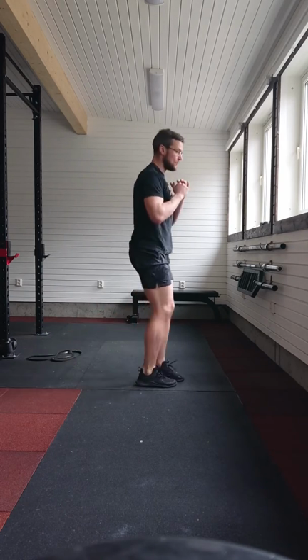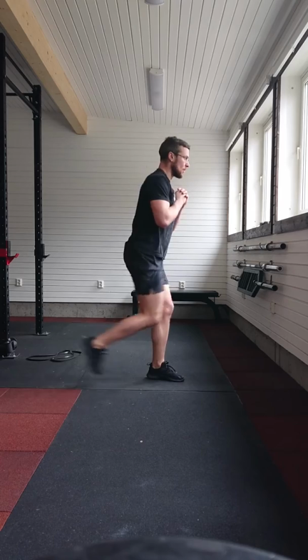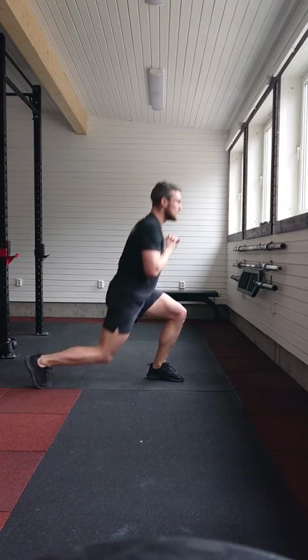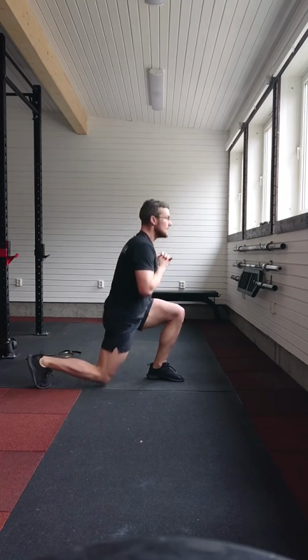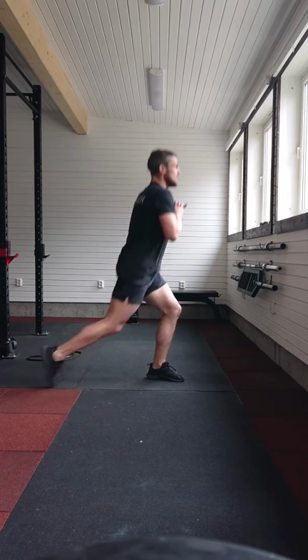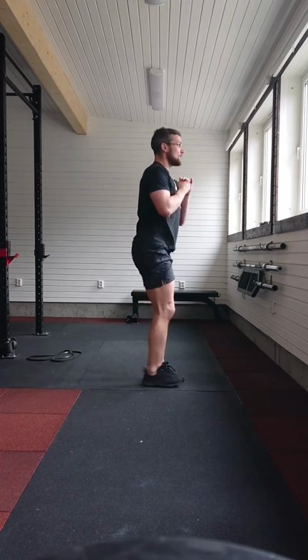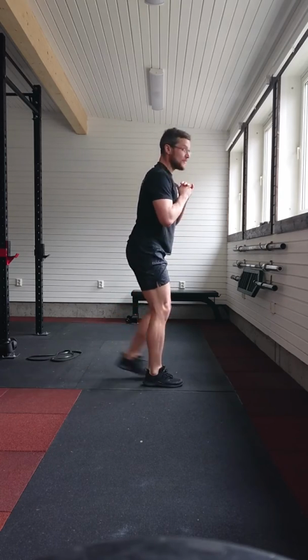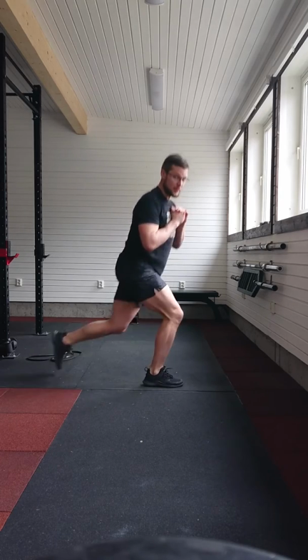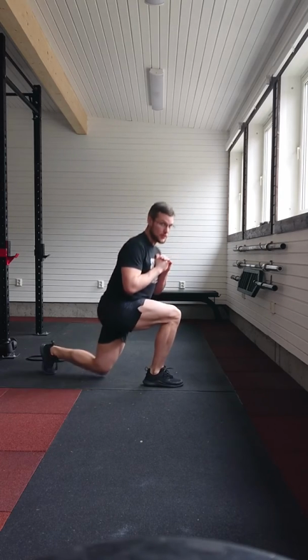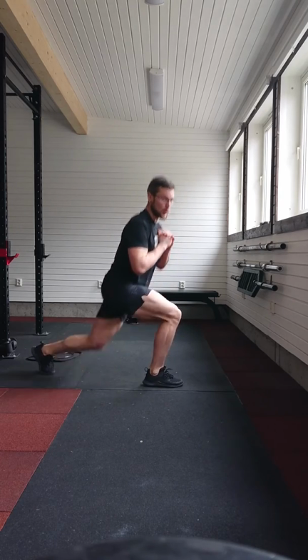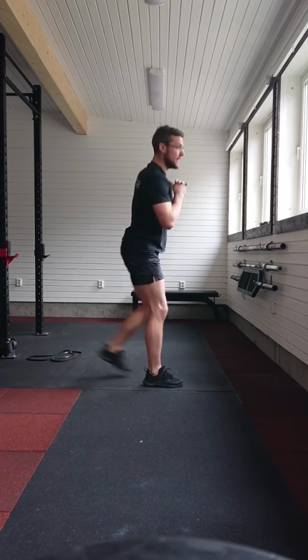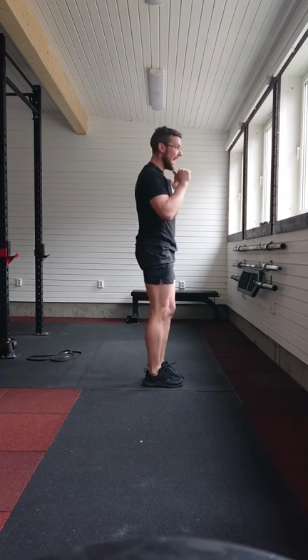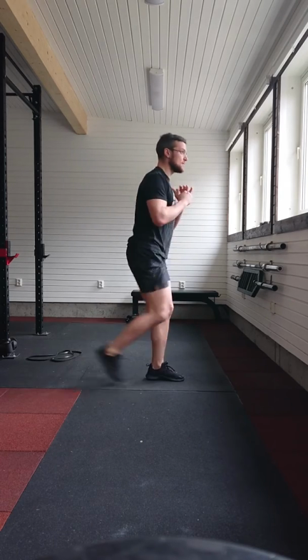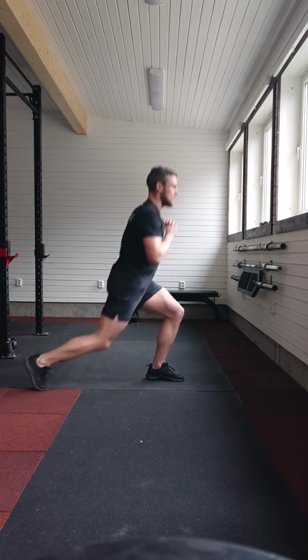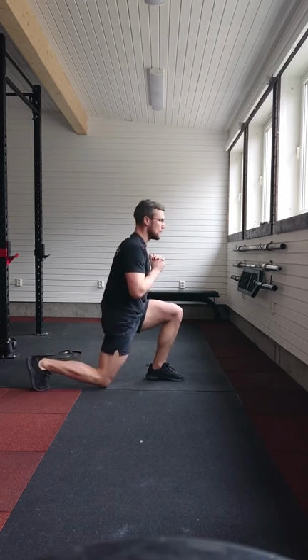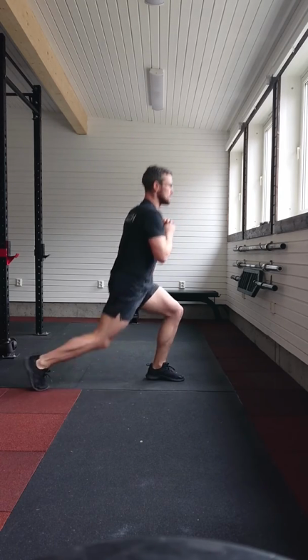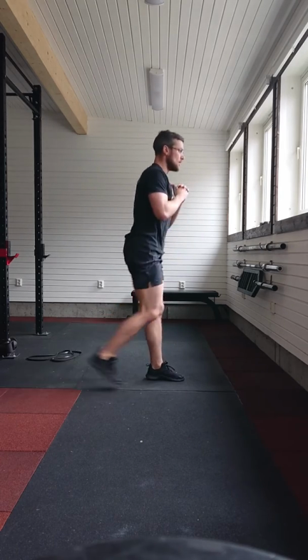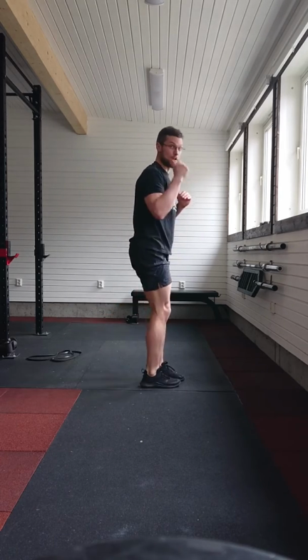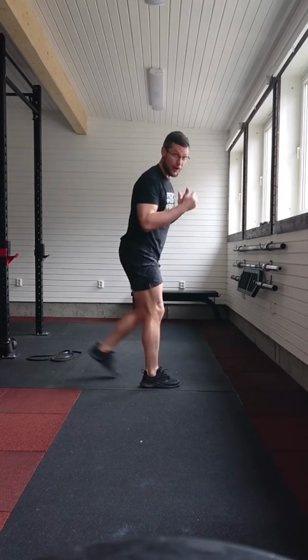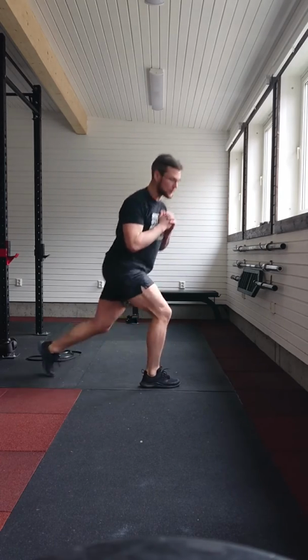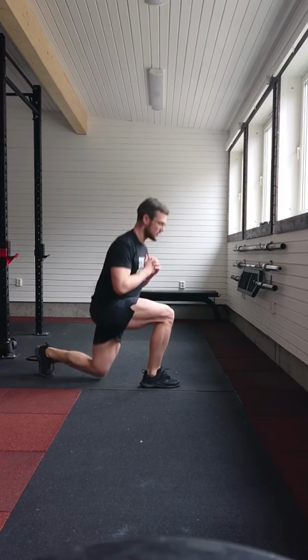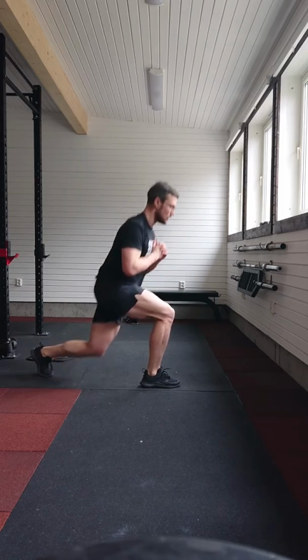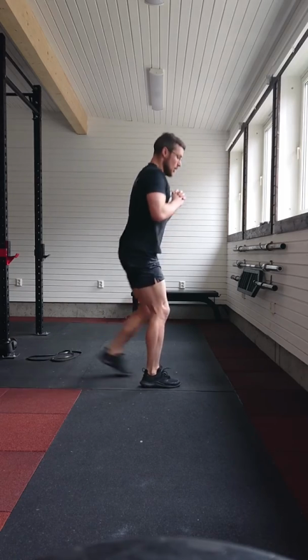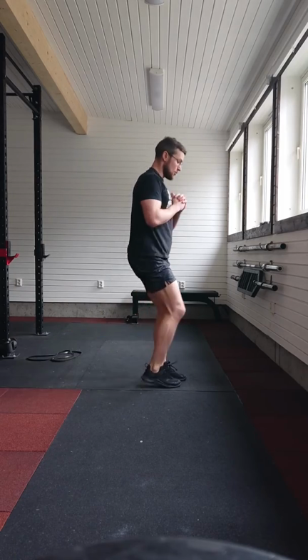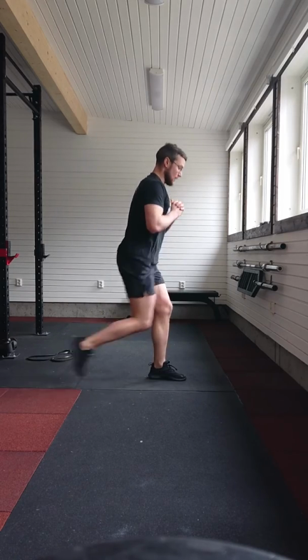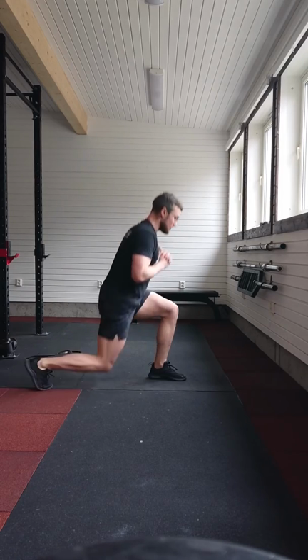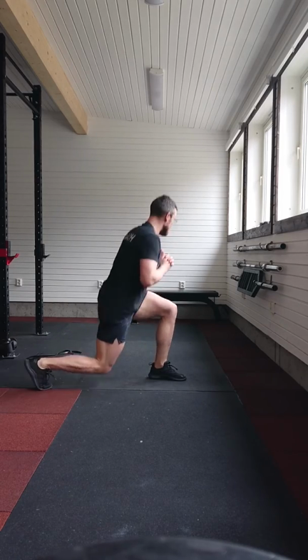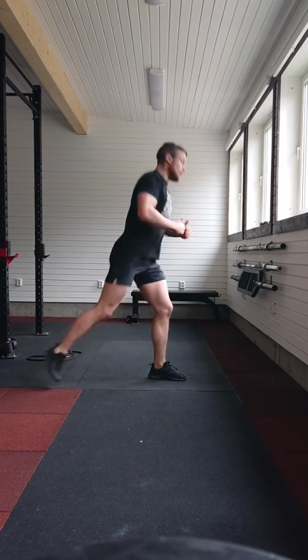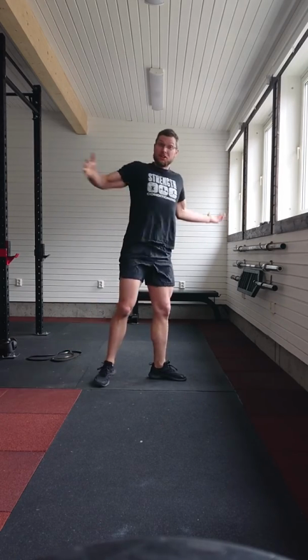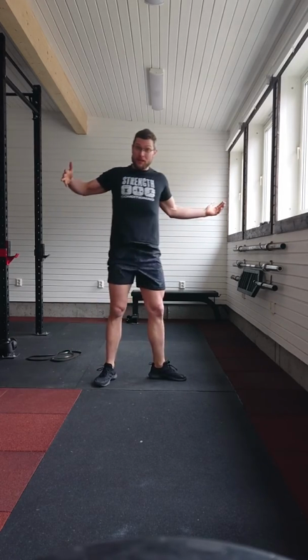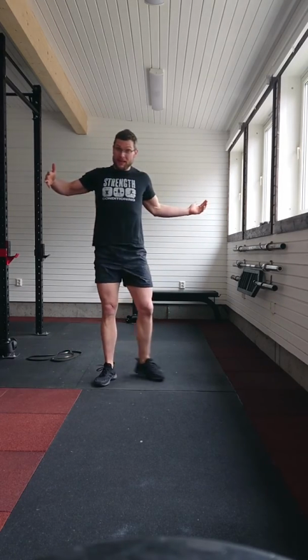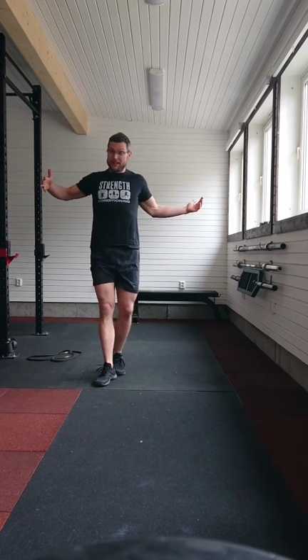Now, this is 15 minutes of work, as many reps as possible, or as many rounds as possible. Note your rounds, try to beat it.